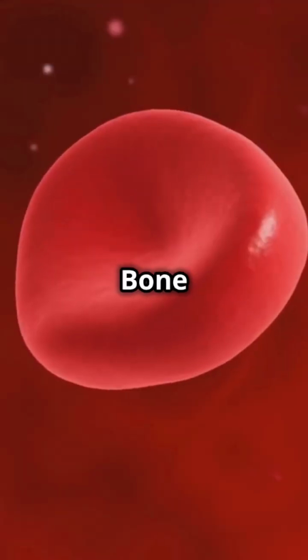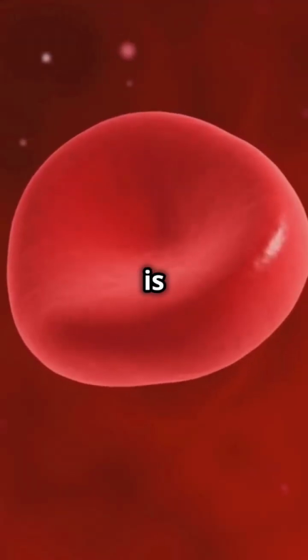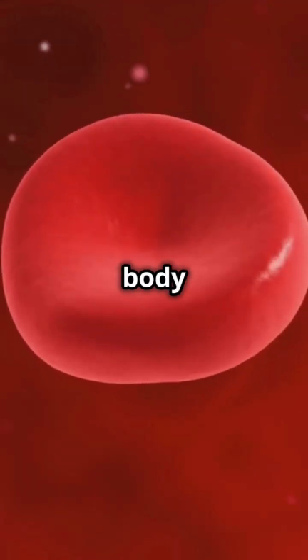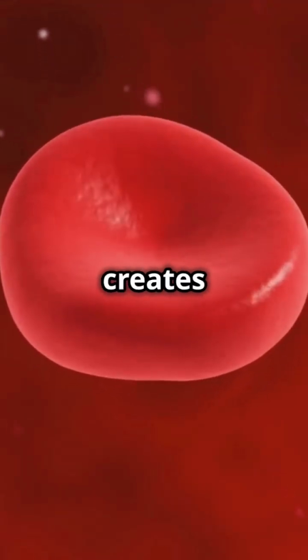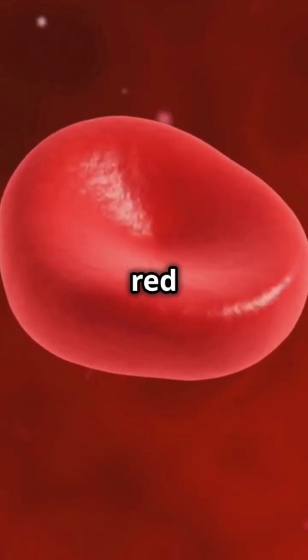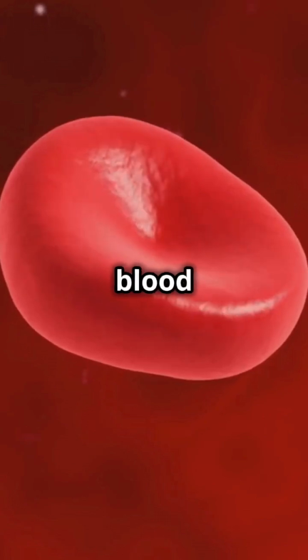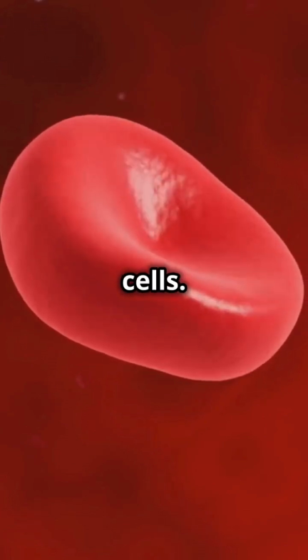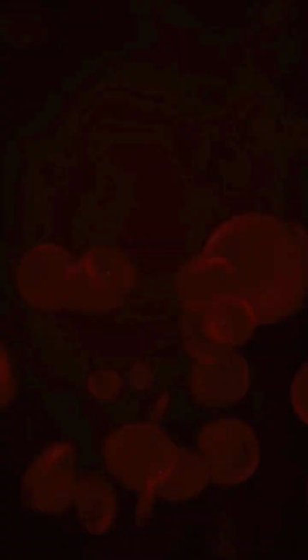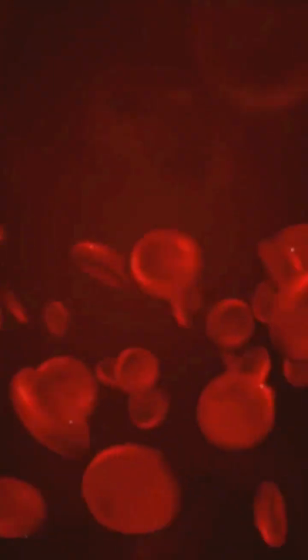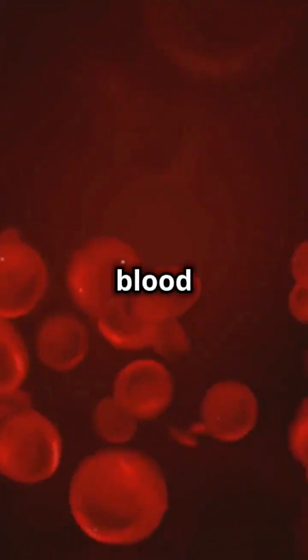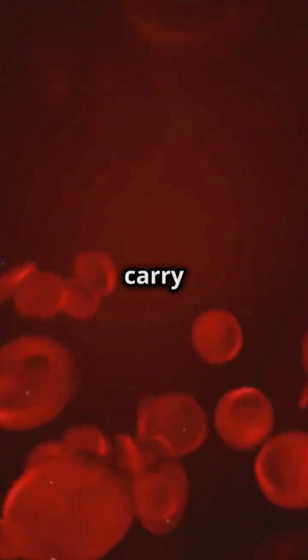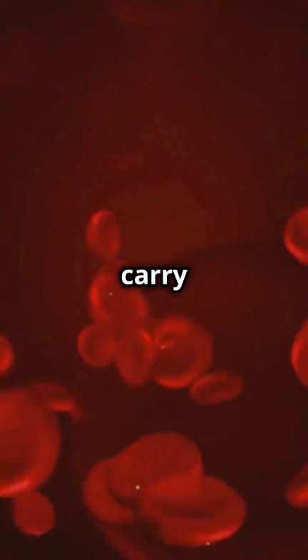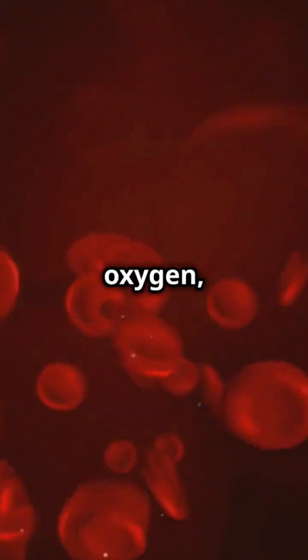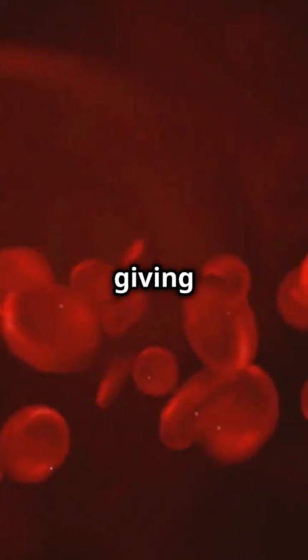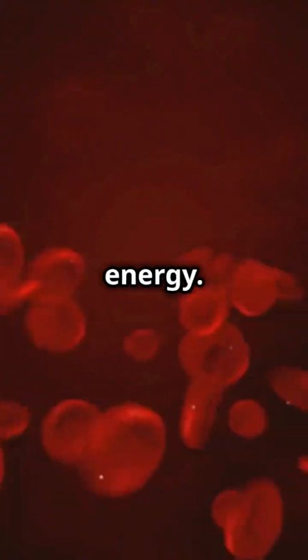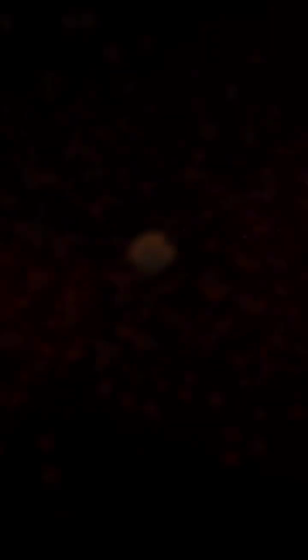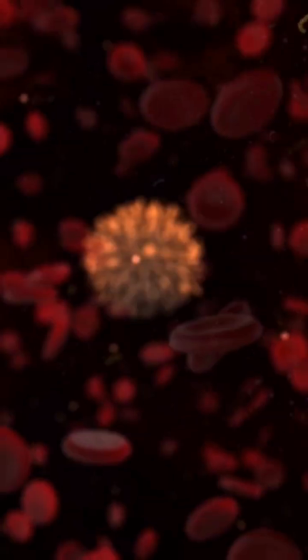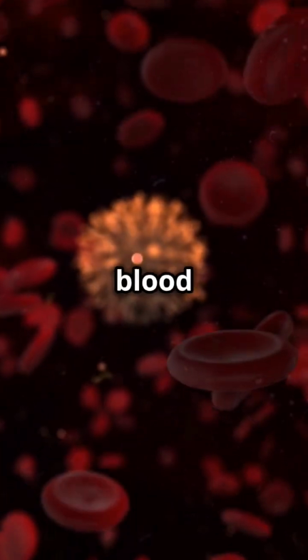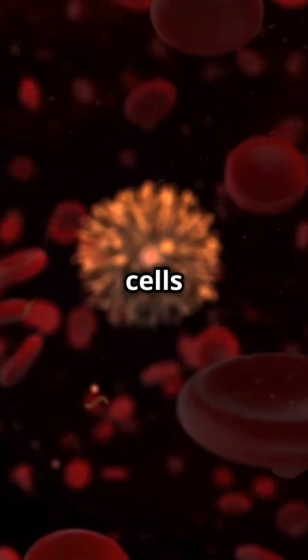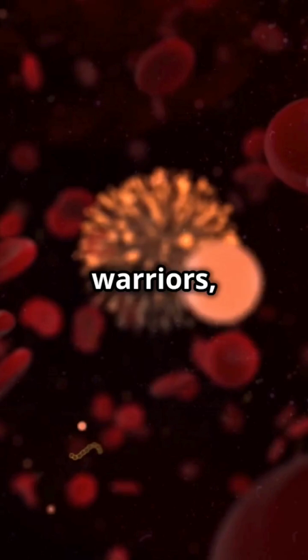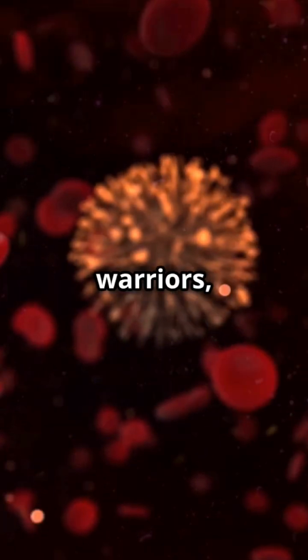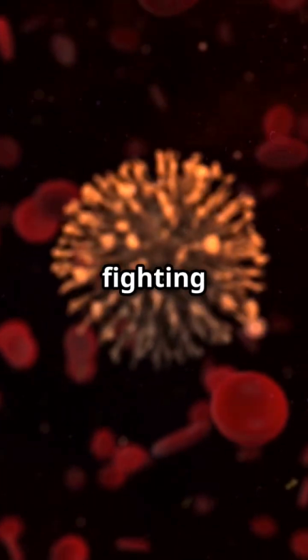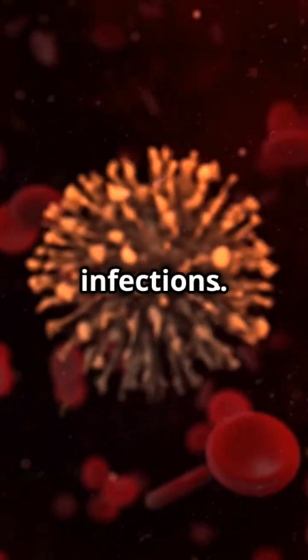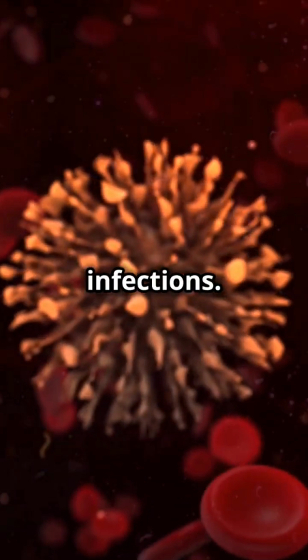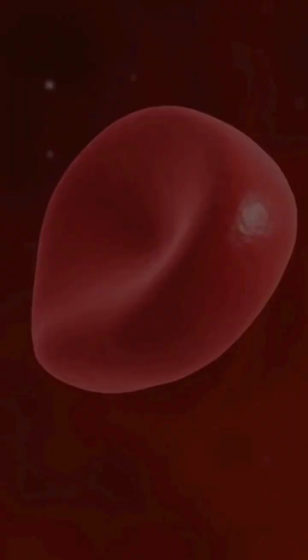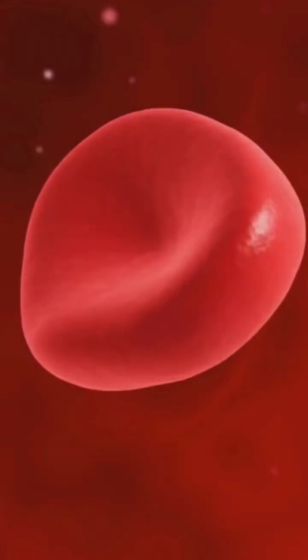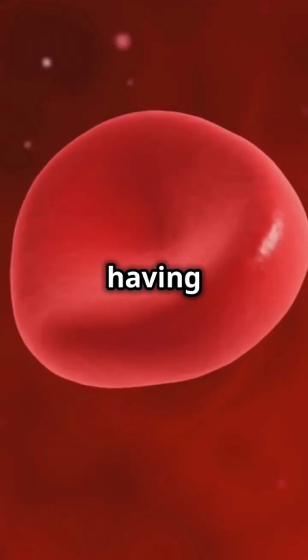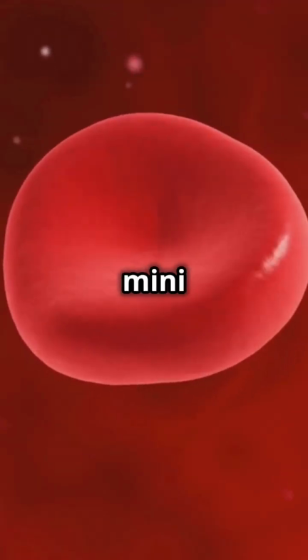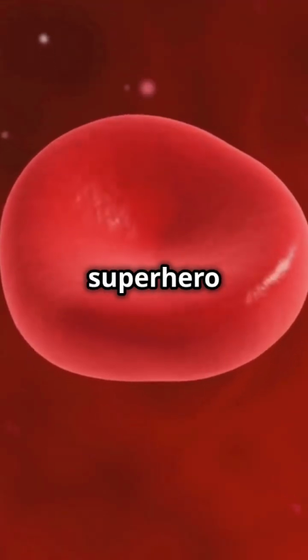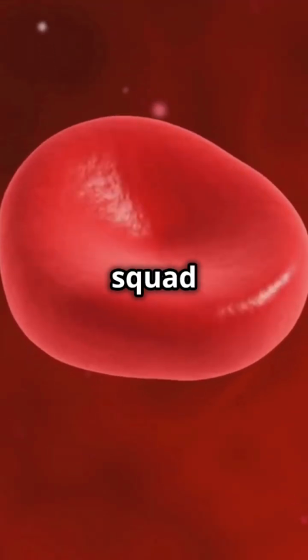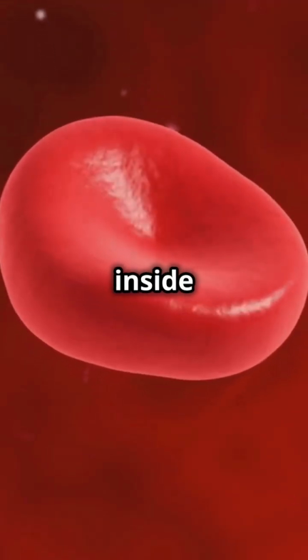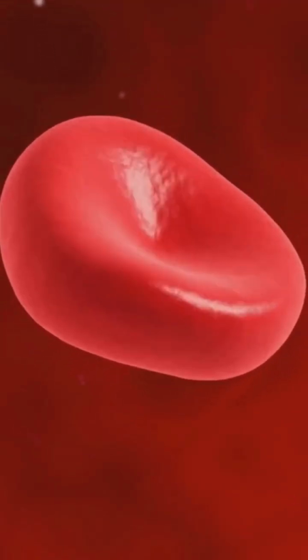Bone marrow is where your body creates red and white blood cells. Red blood cells carry oxygen, giving you energy. White blood cells are the warriors, fighting off infections. It's like having a mini superhero squad inside you.